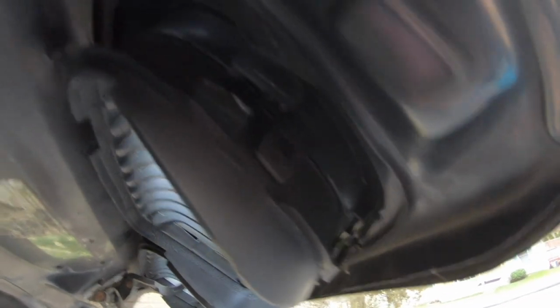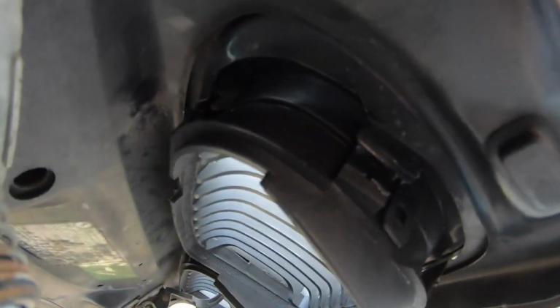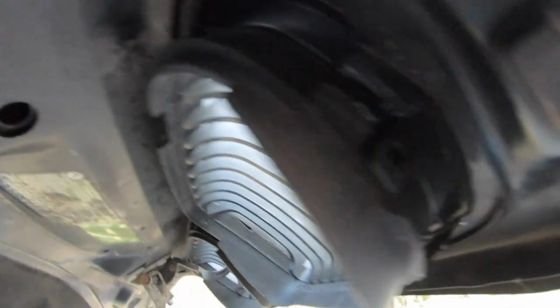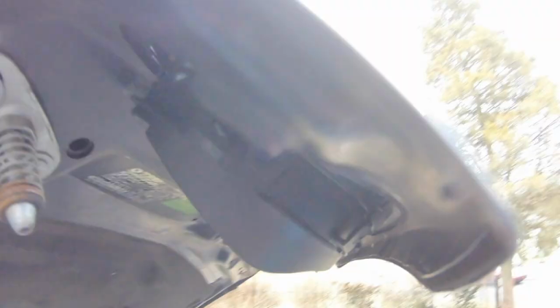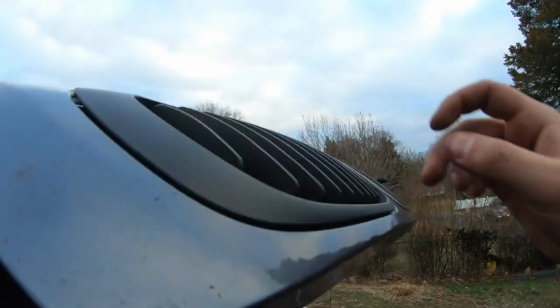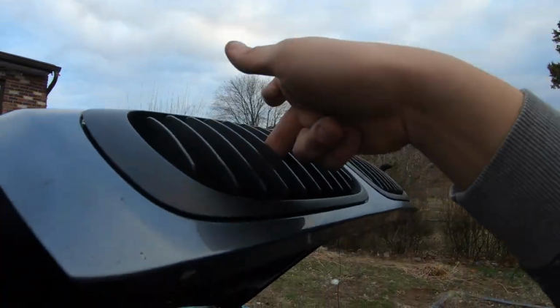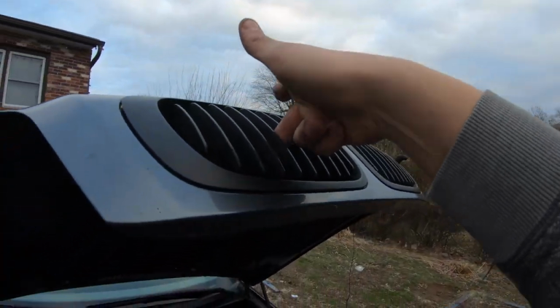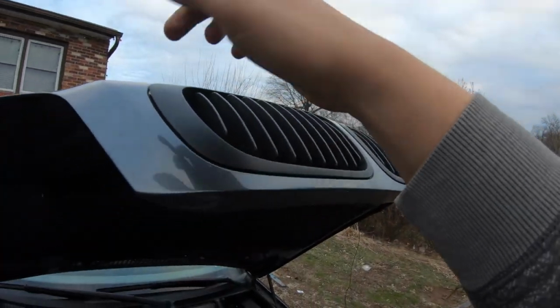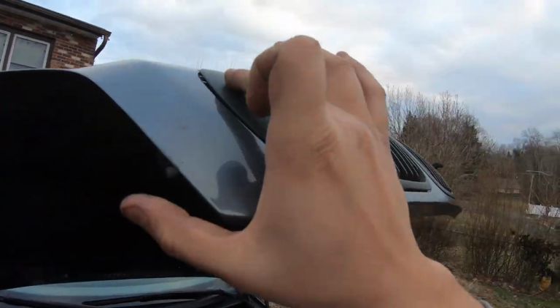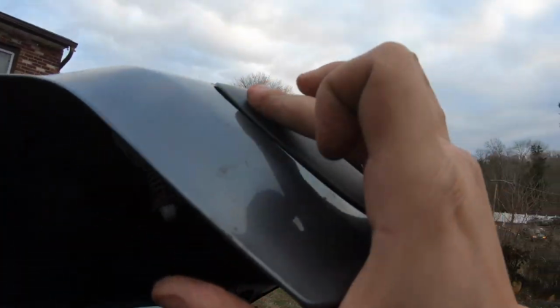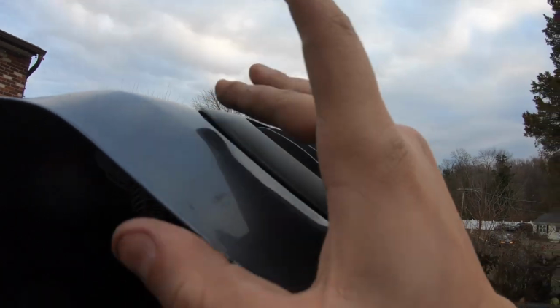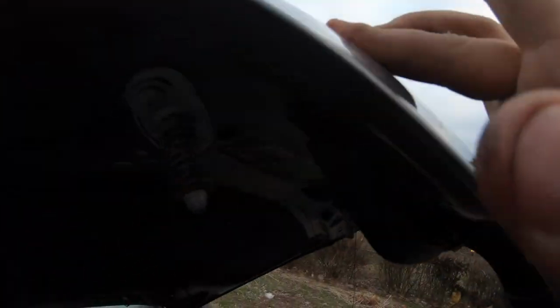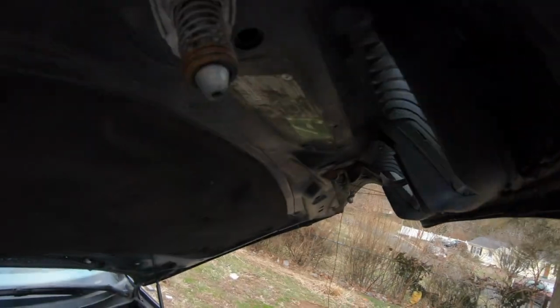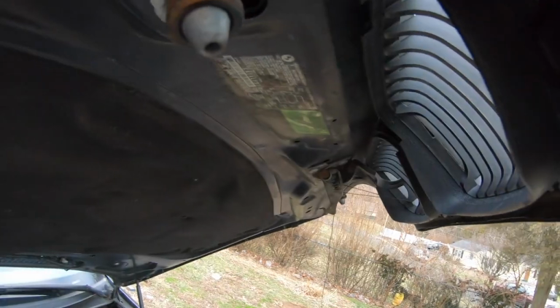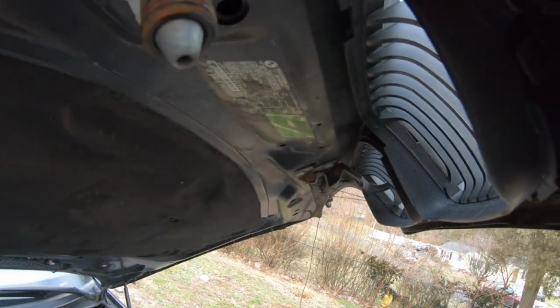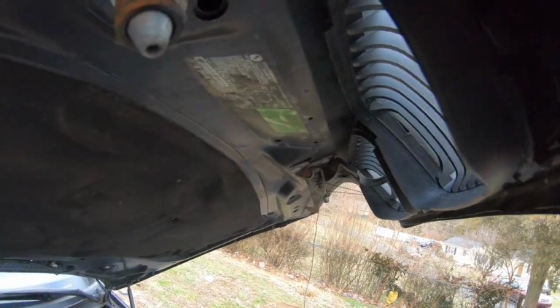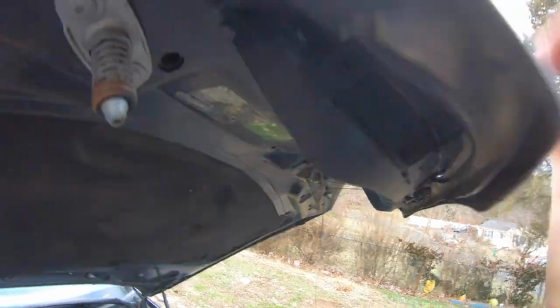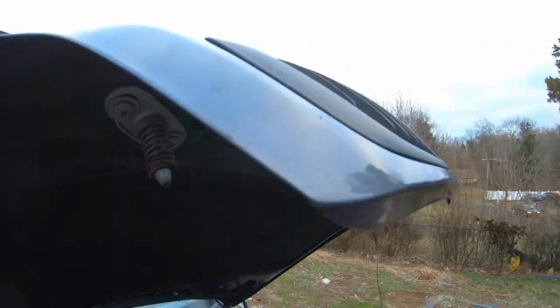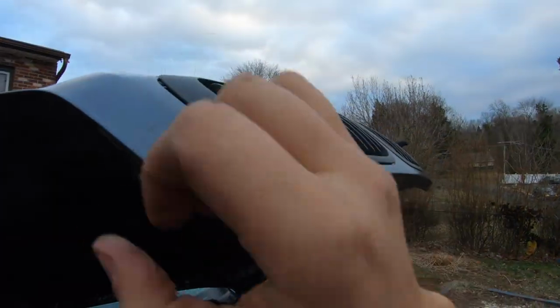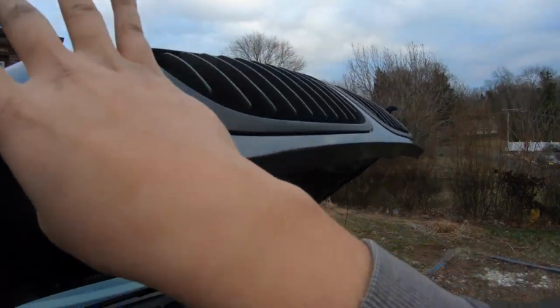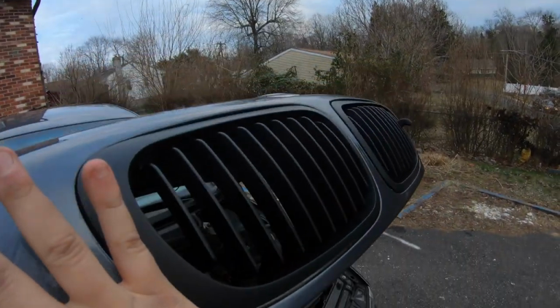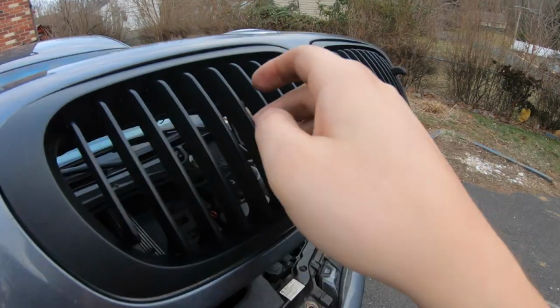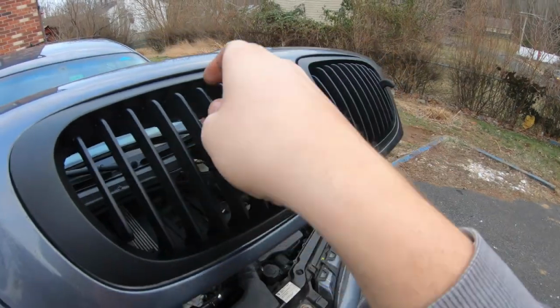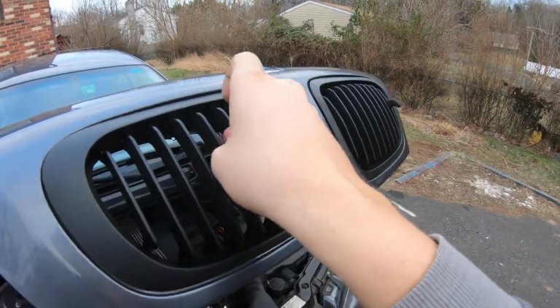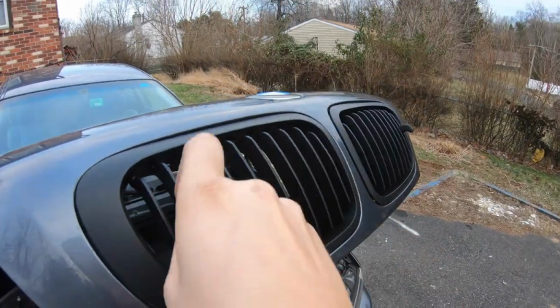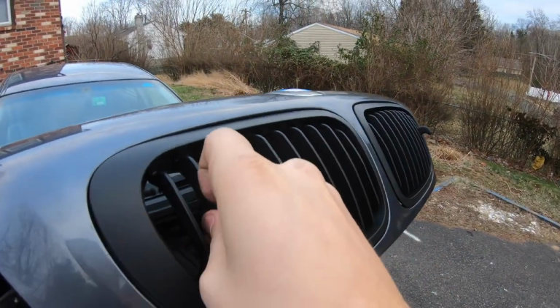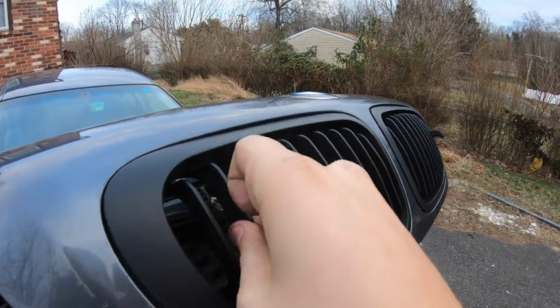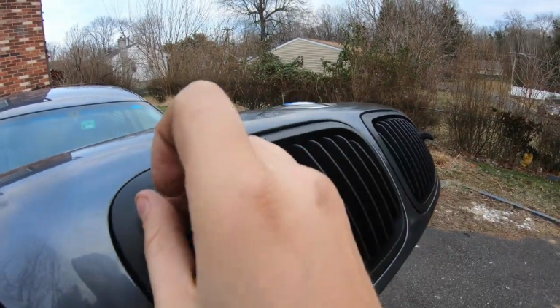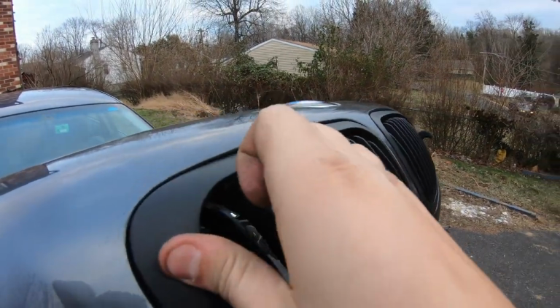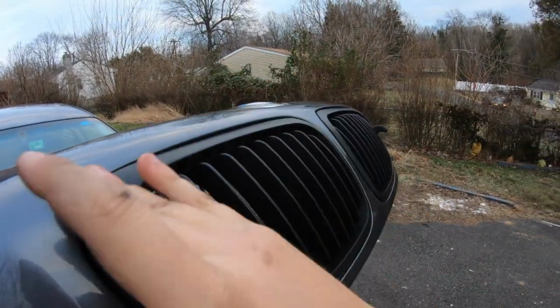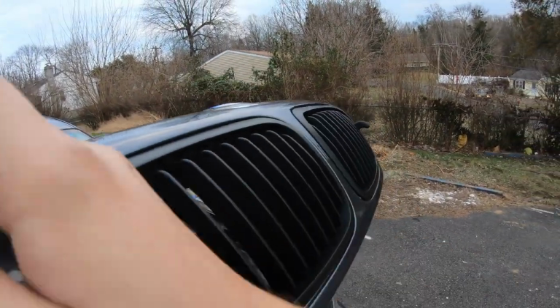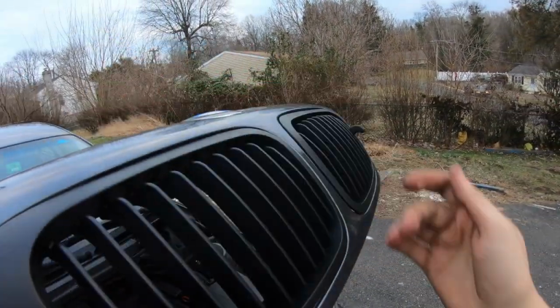I might put some sealant on this side as well so it doesn't come off, even though it's sitting nicely and tight. I can yank on it and it's not coming out, so I'm not sure — maybe I should put it on just so it doesn't fall out.